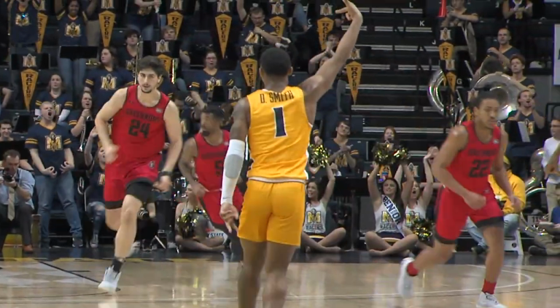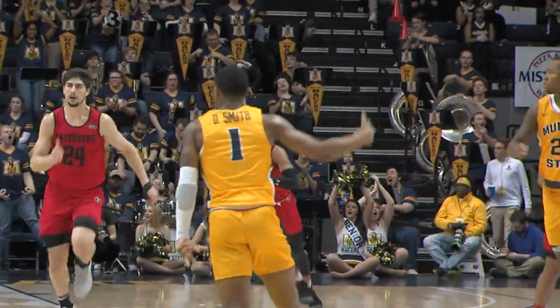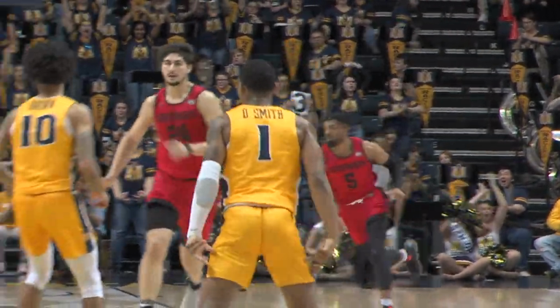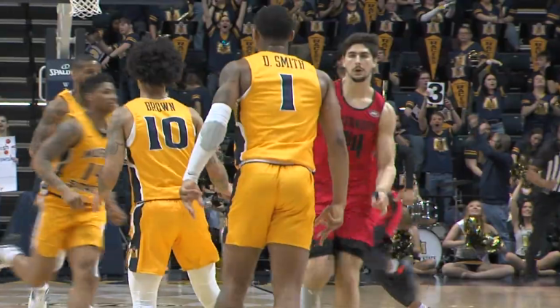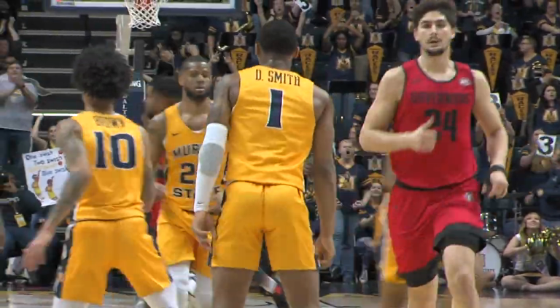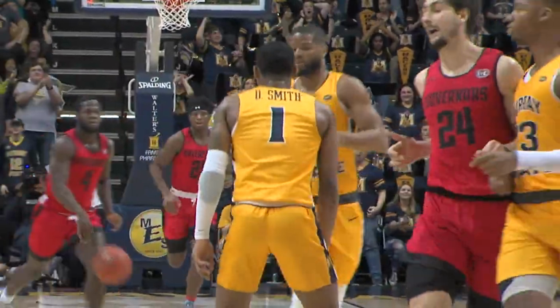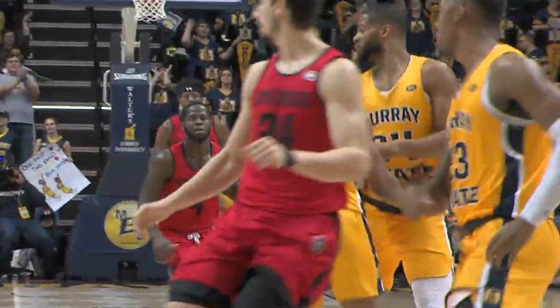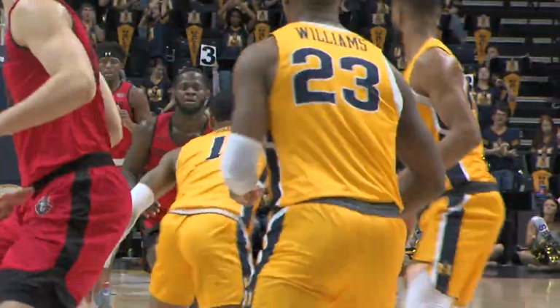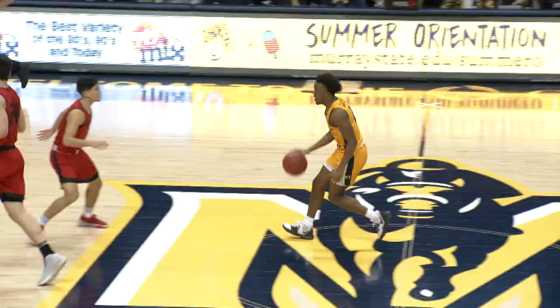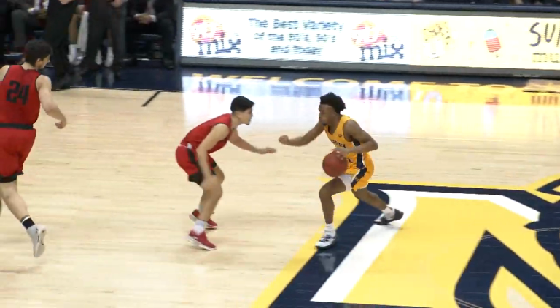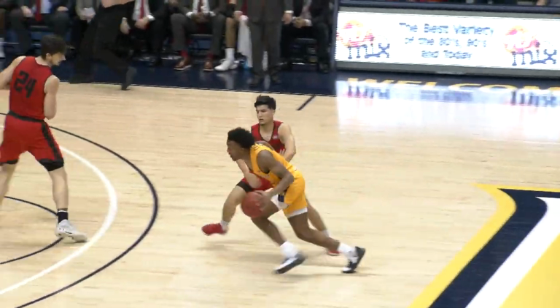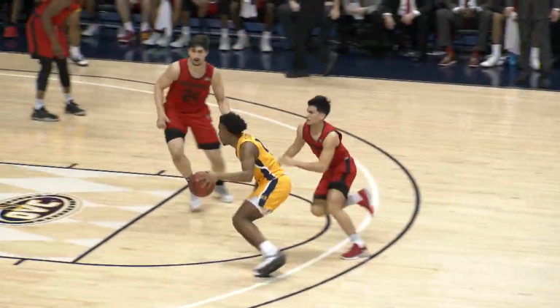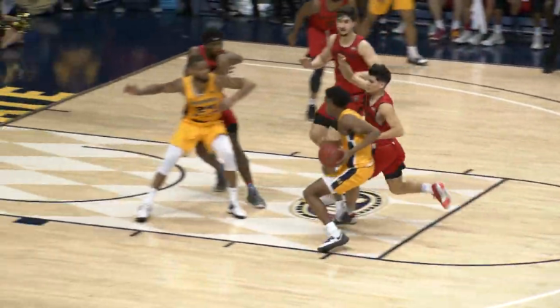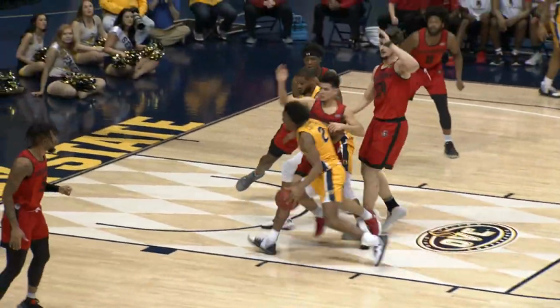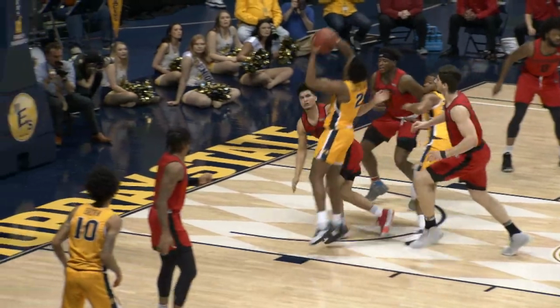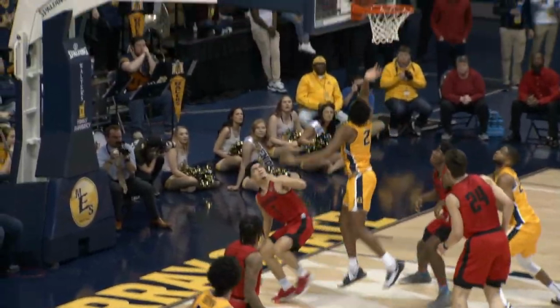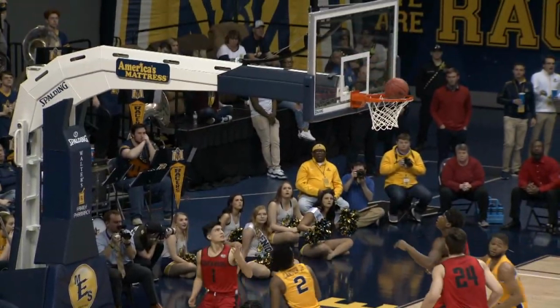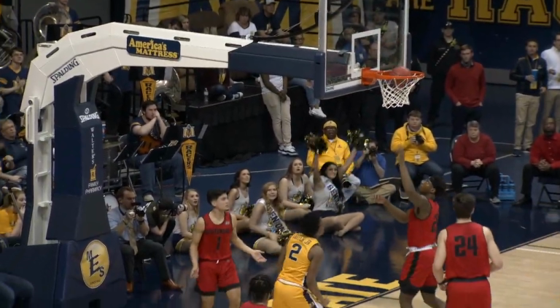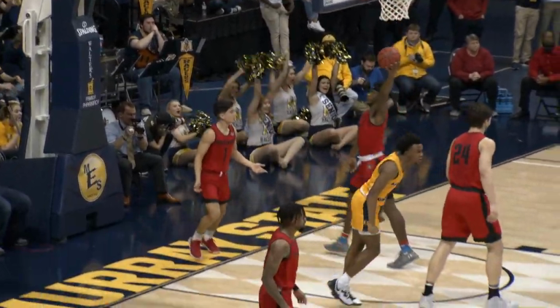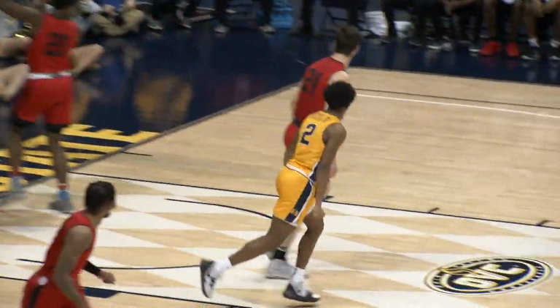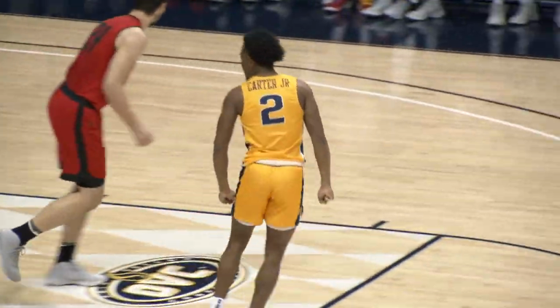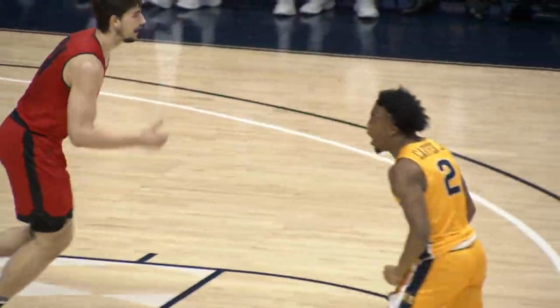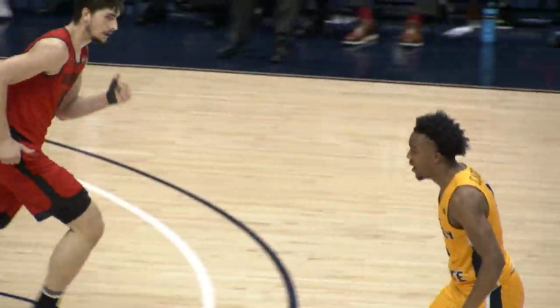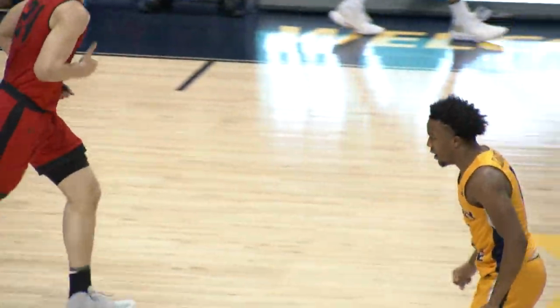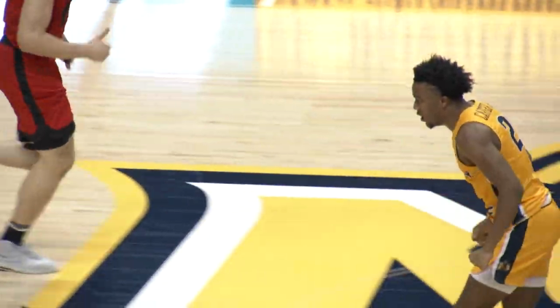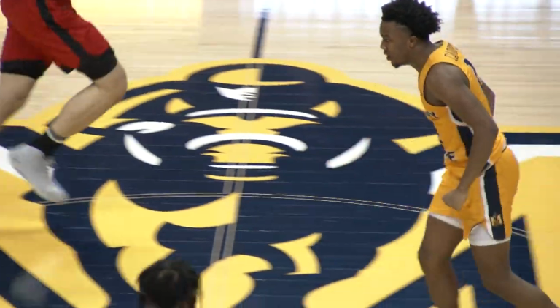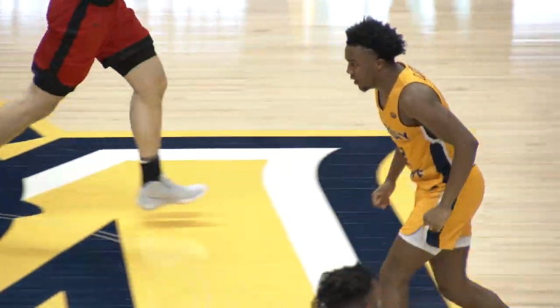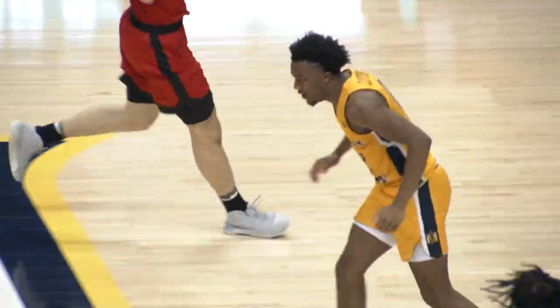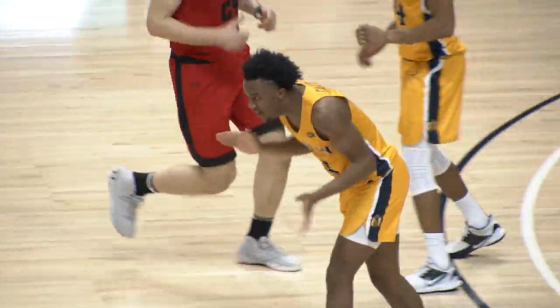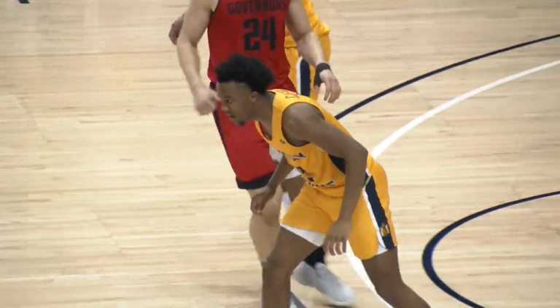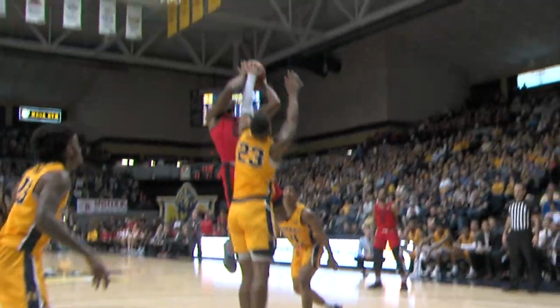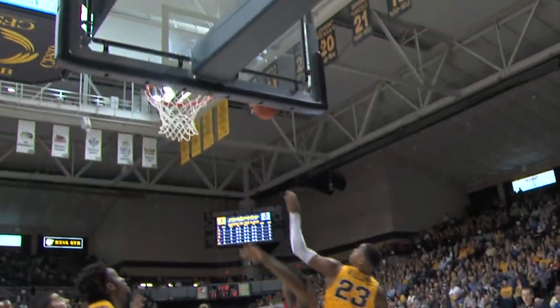K.J. Williams got double-teamed and makes an unselfish play. Finds Chico Carter Jr., drives in the lane, bumped off the glass and in. Yeah, a lot of contact there. Carter played through it and got it to fall.